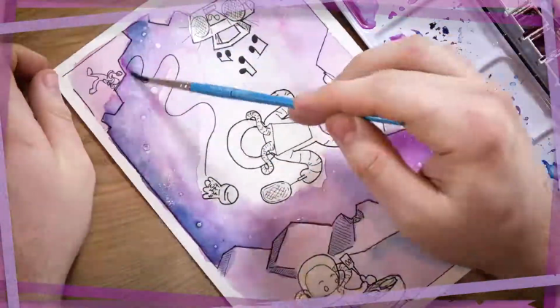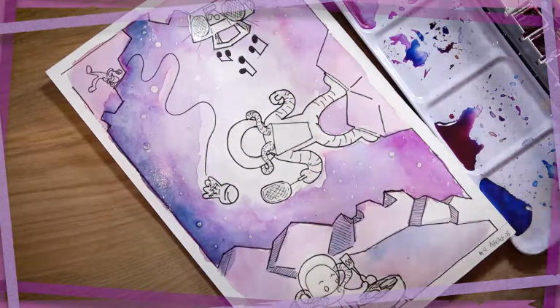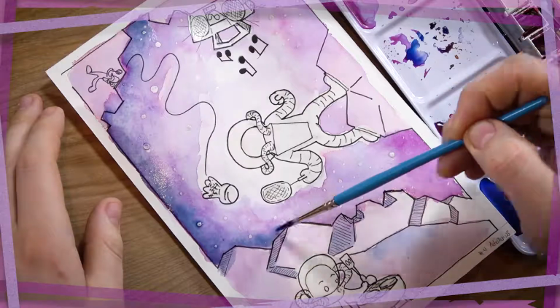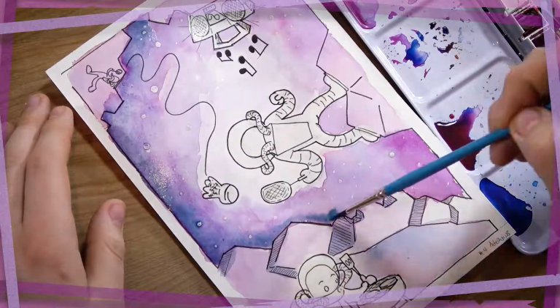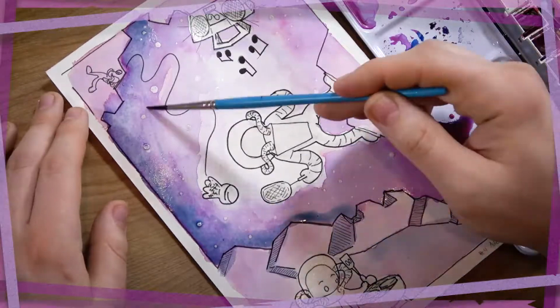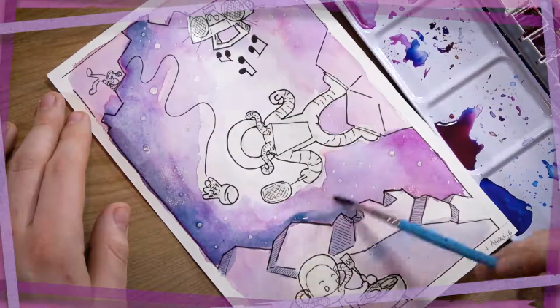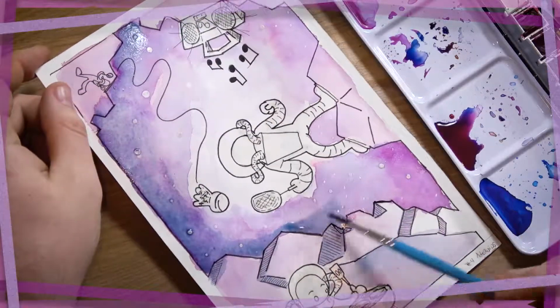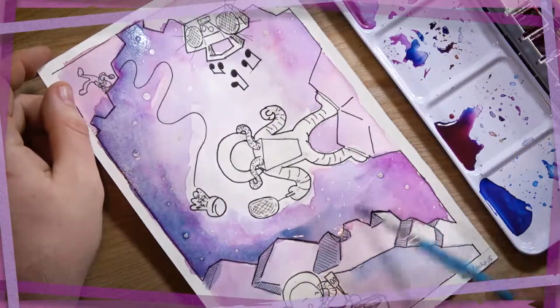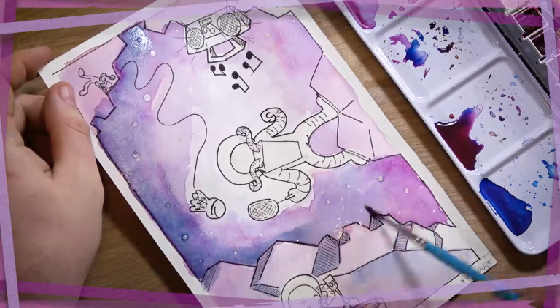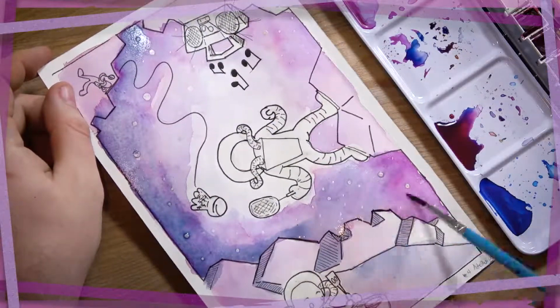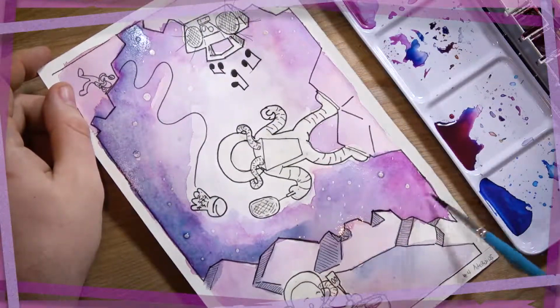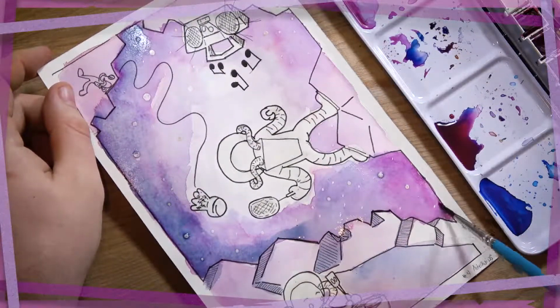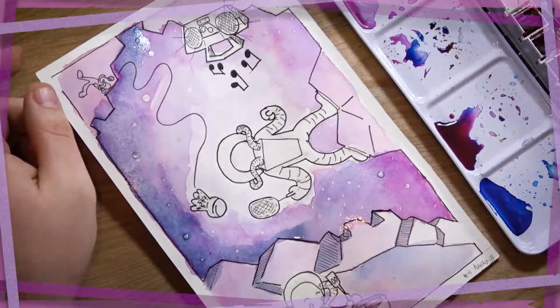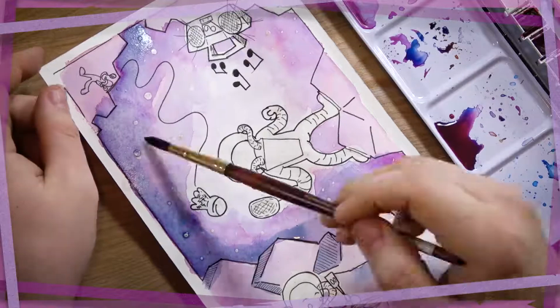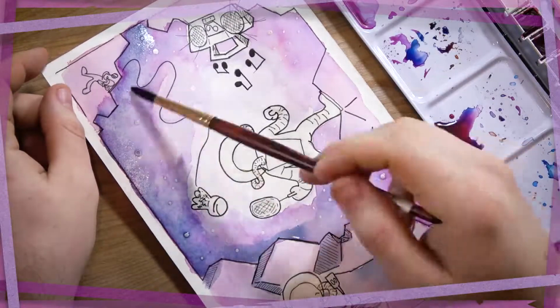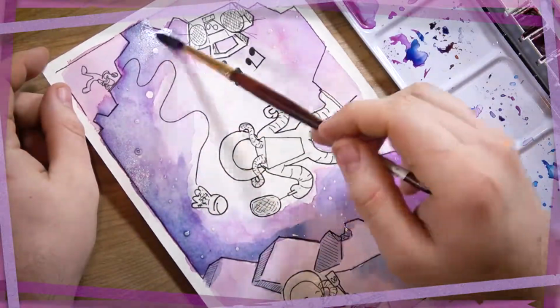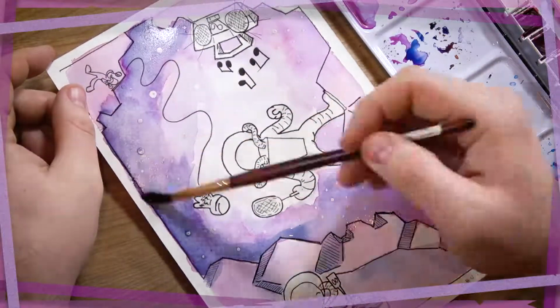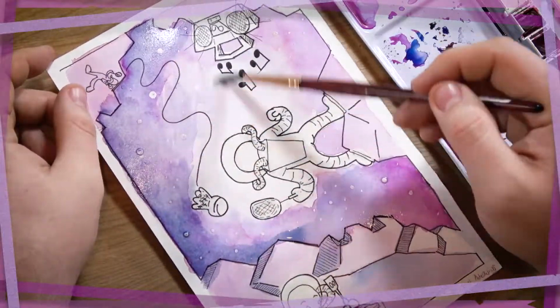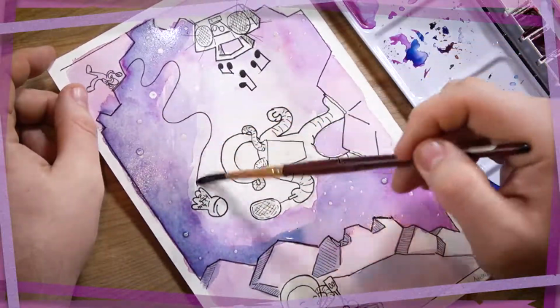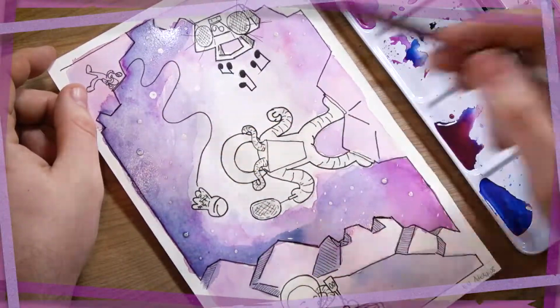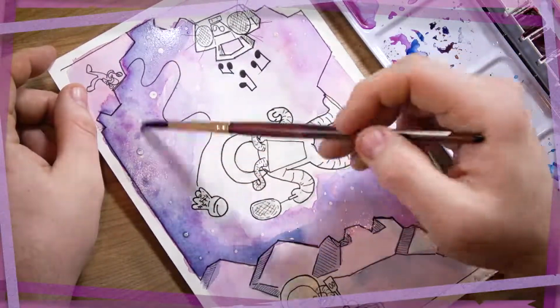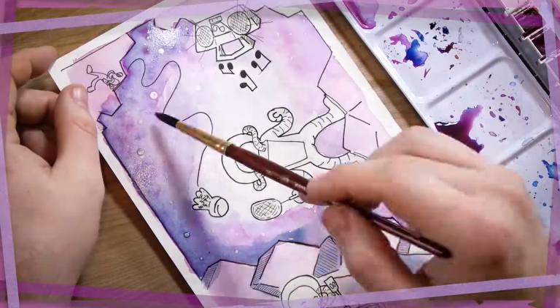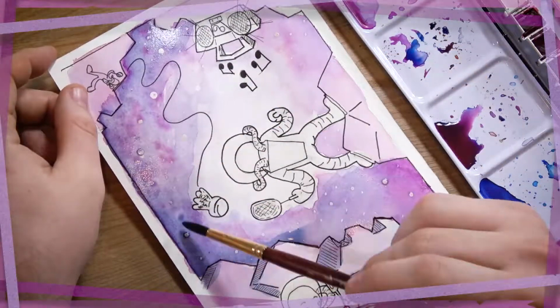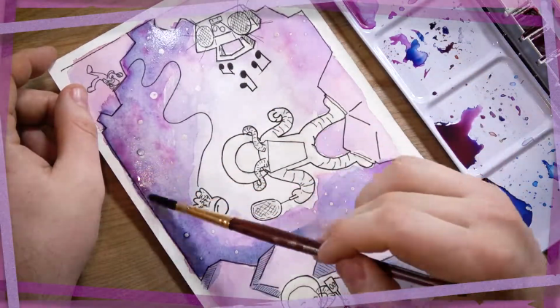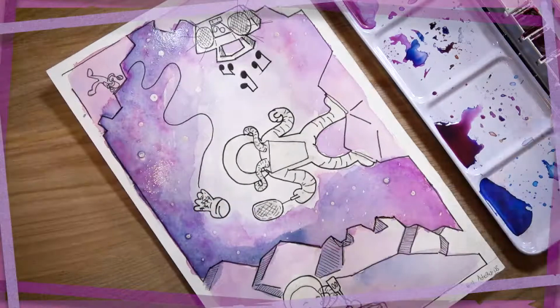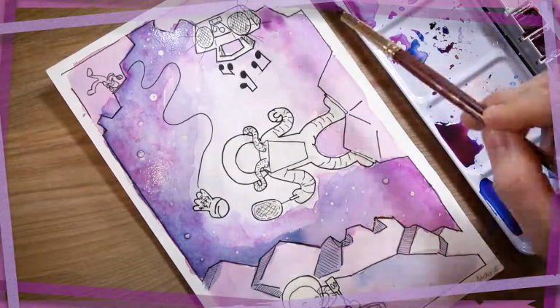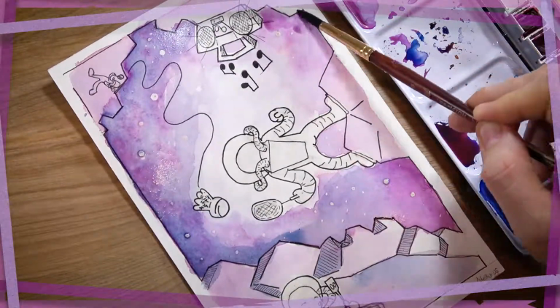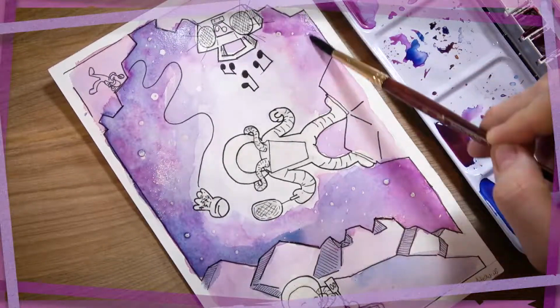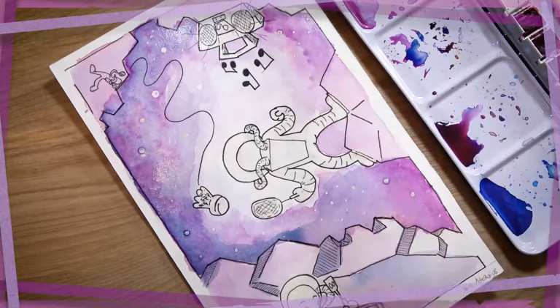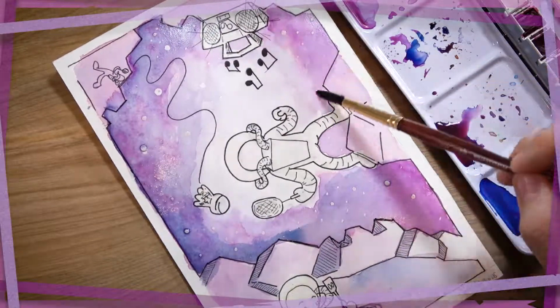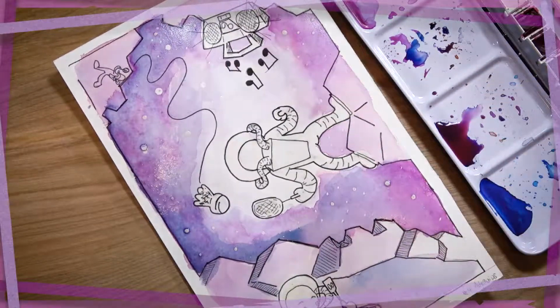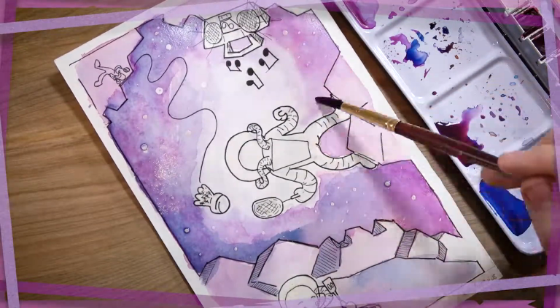Now I didn't think about it much while I was doing it, but I started noticing it more towards the end — and I'm sure you can see it now — how the paint is bleeding outside of those inked lines I placed down.